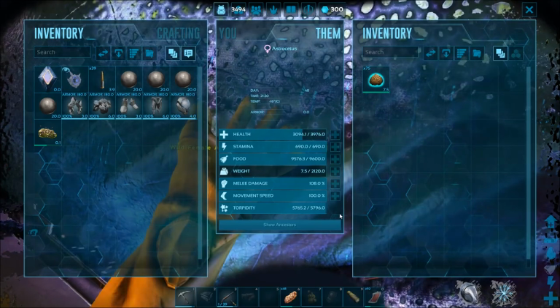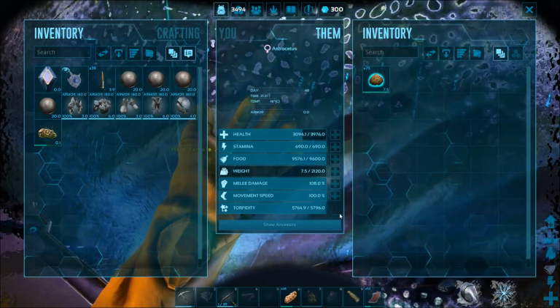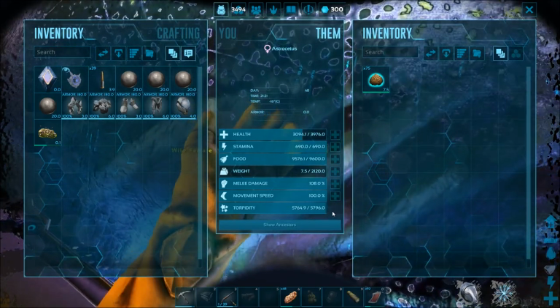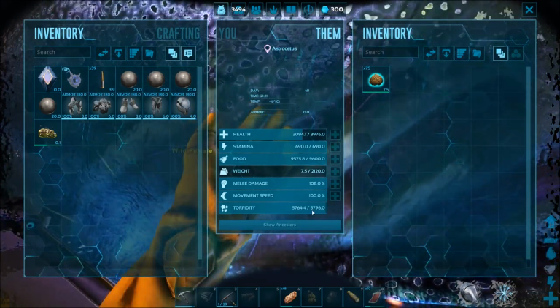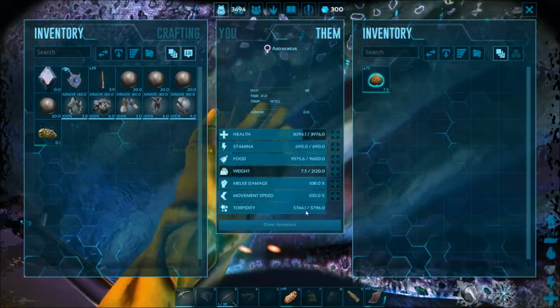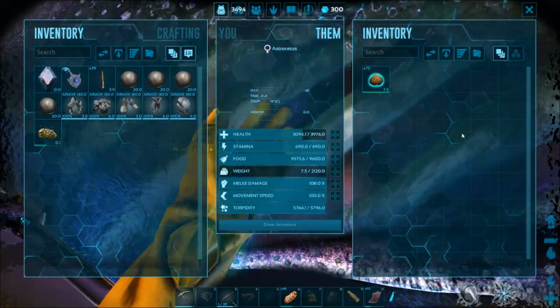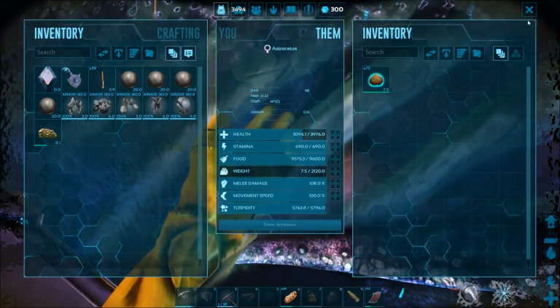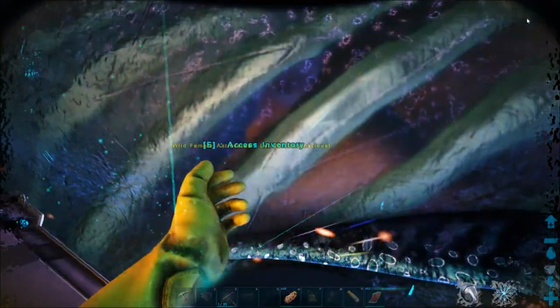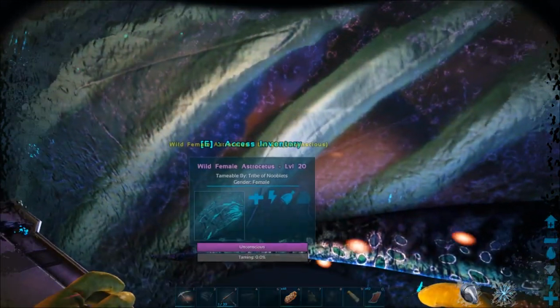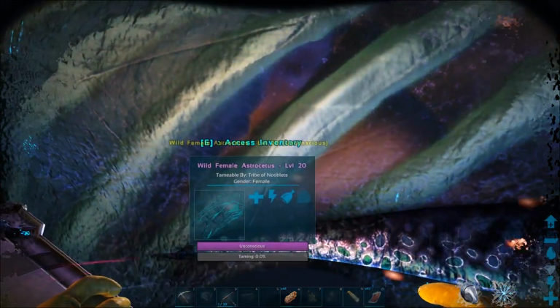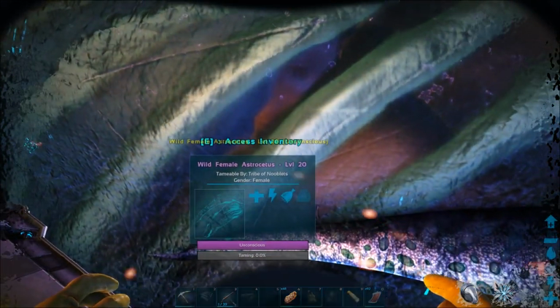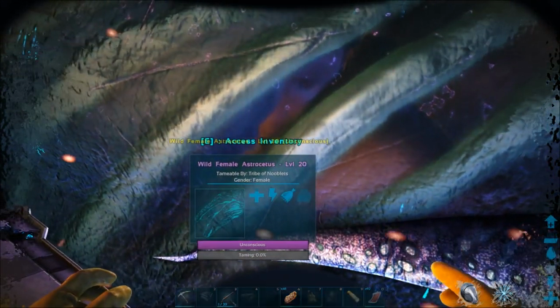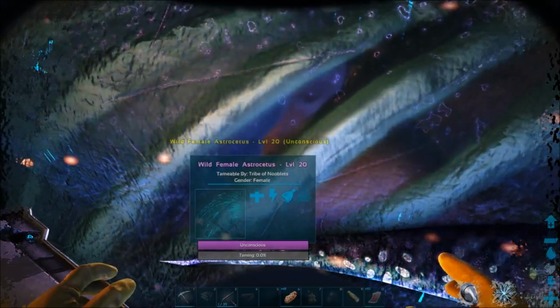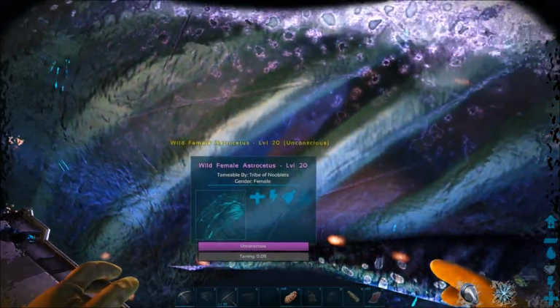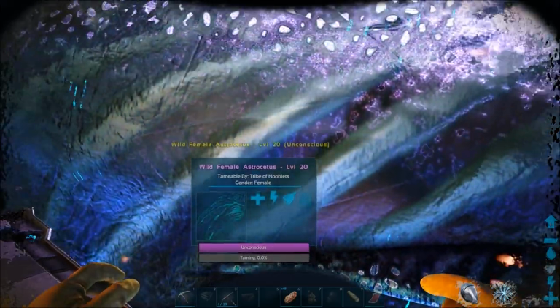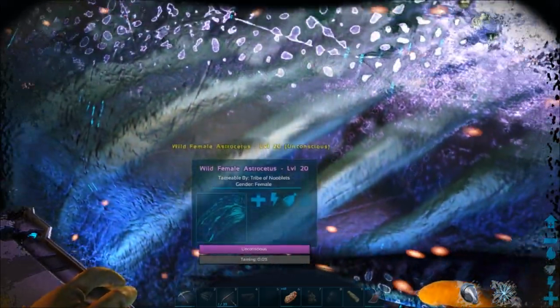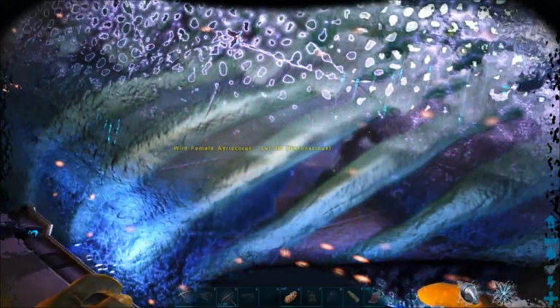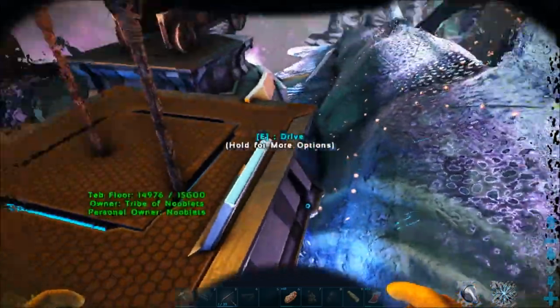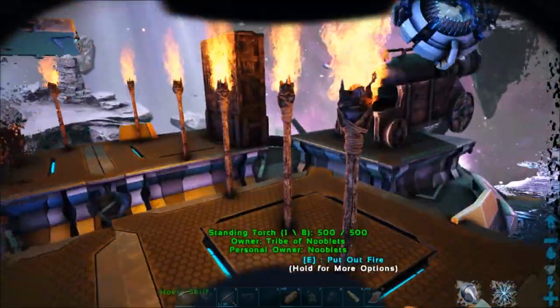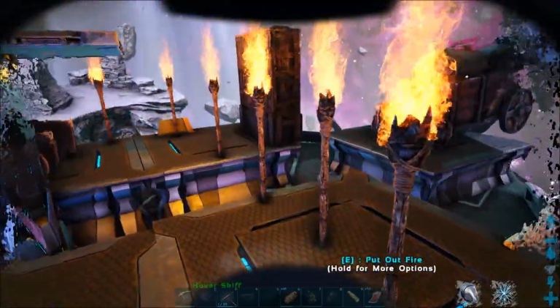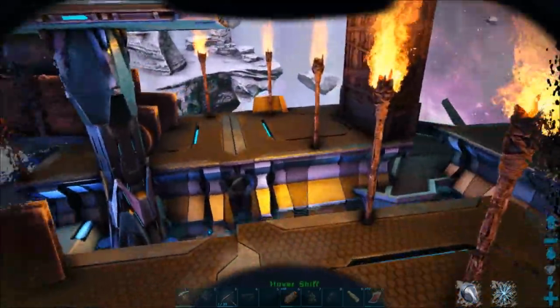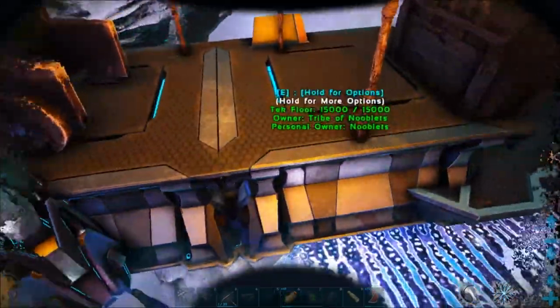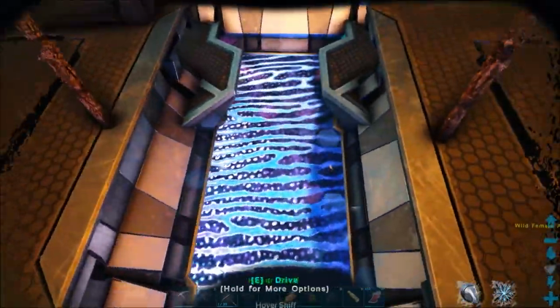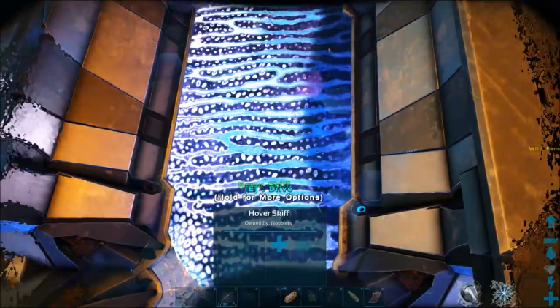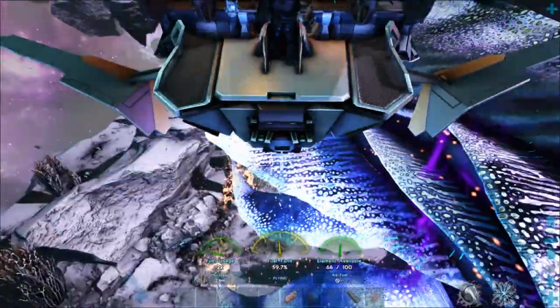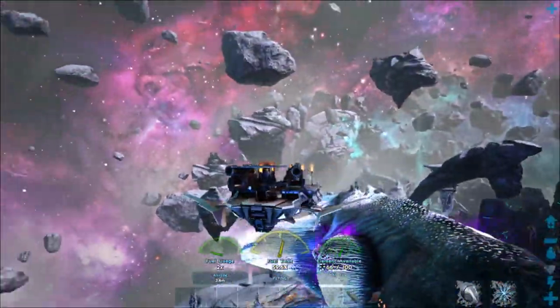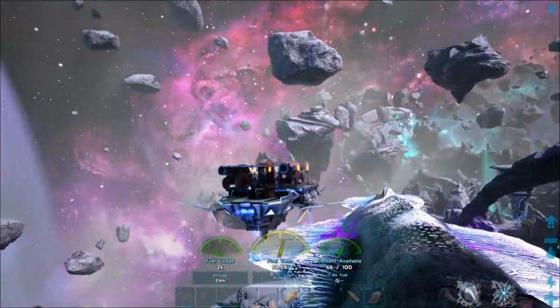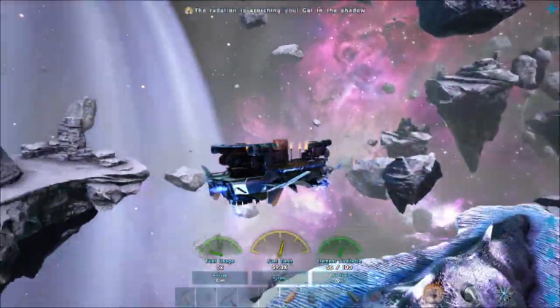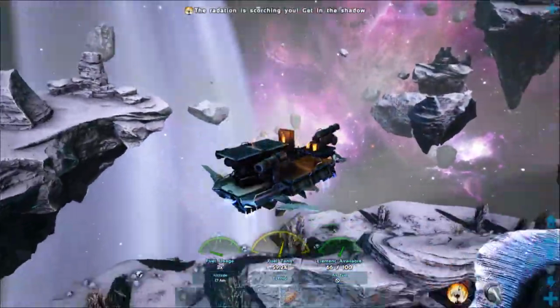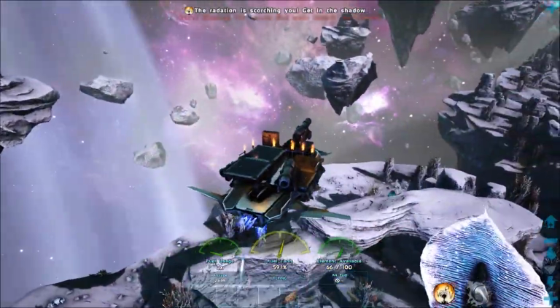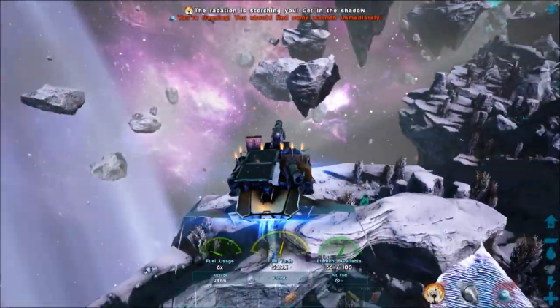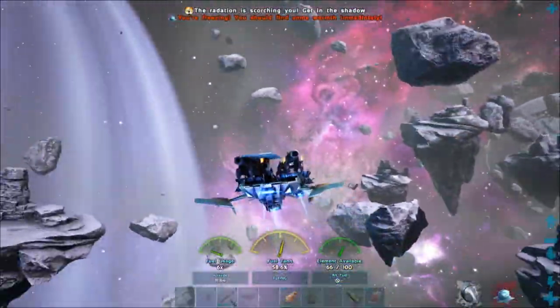Taming higher-level space whales is much easier when you're in a group of two - one to fly the ship and one to fire the cannon. But you can do it solo, which is how I'm going to show you now.